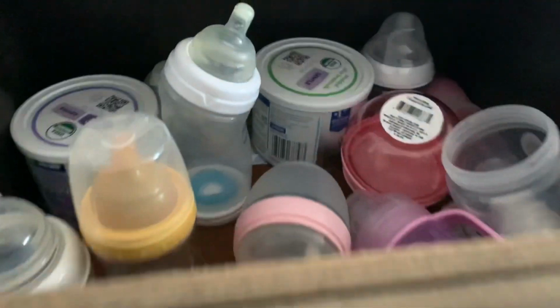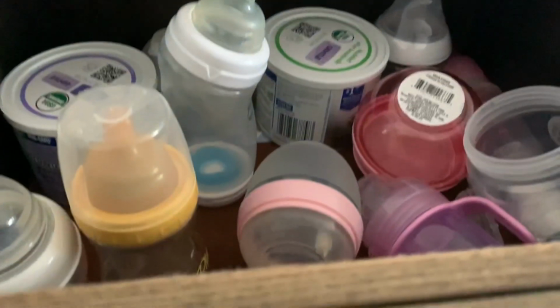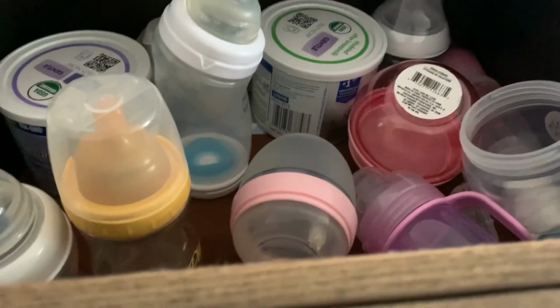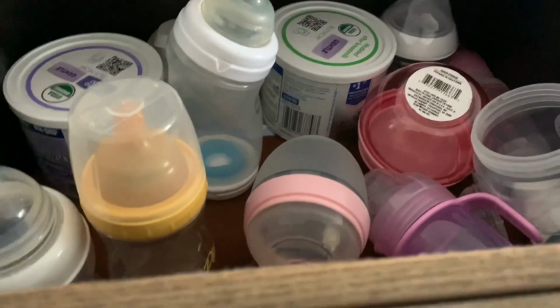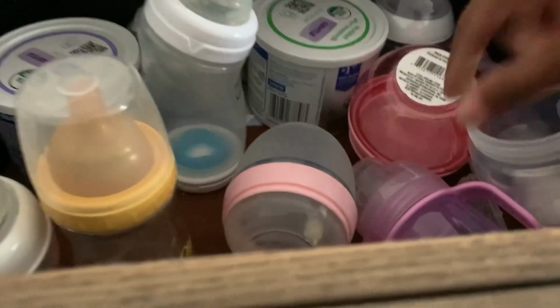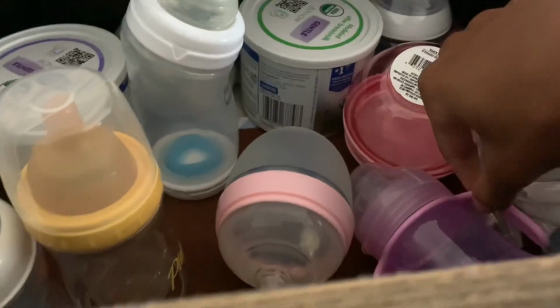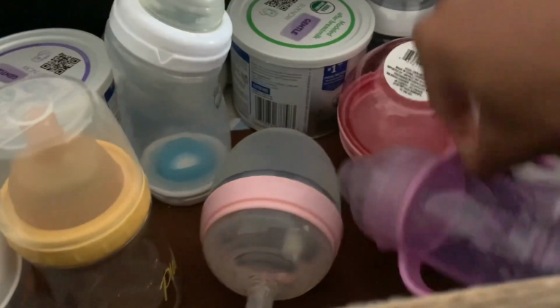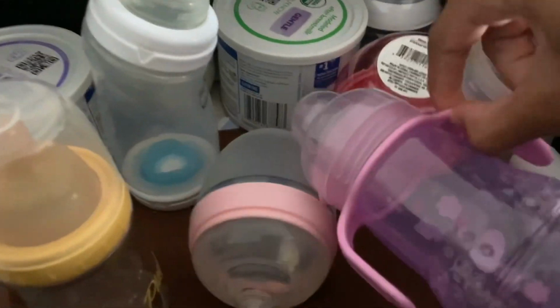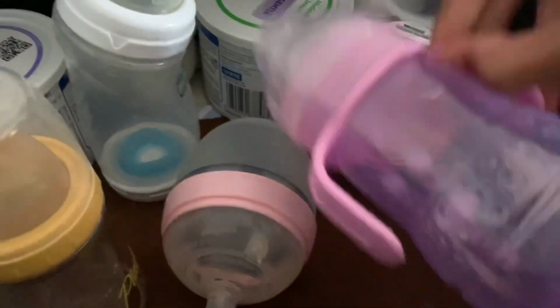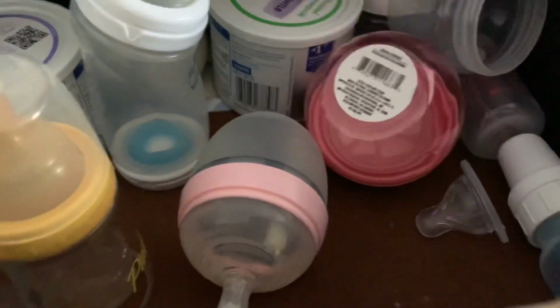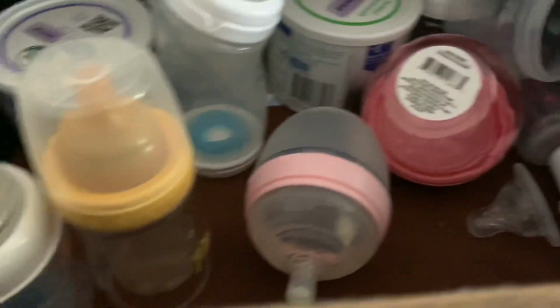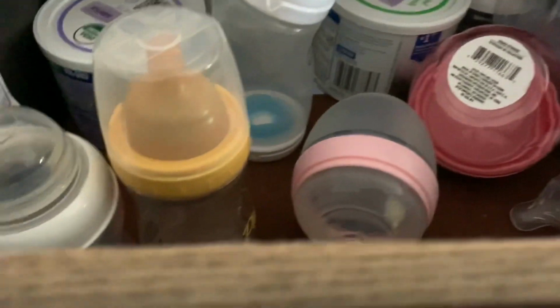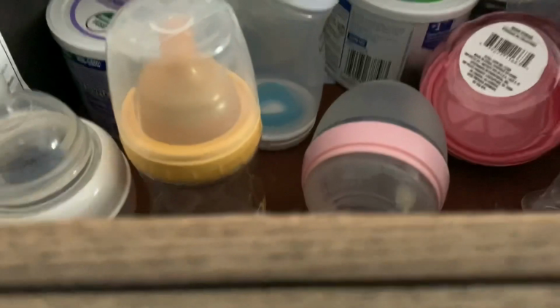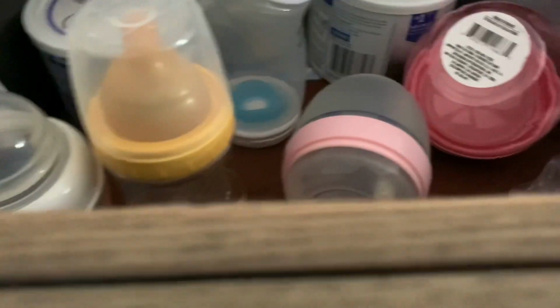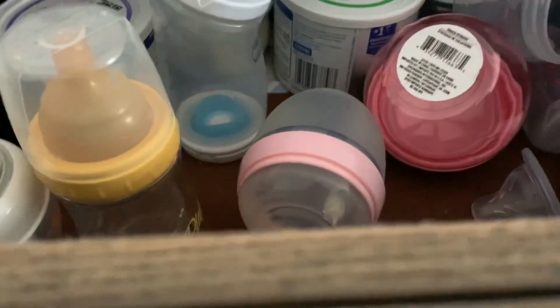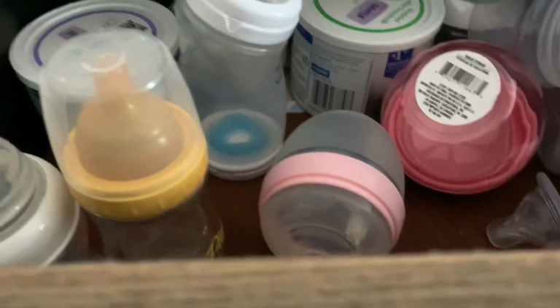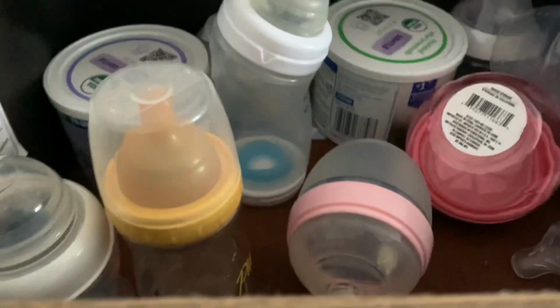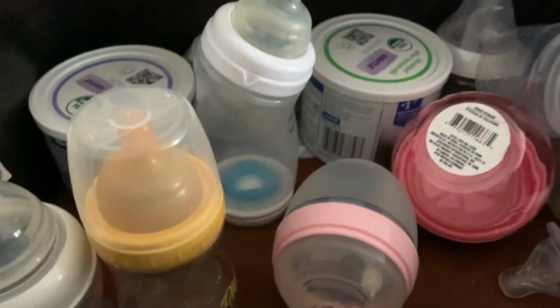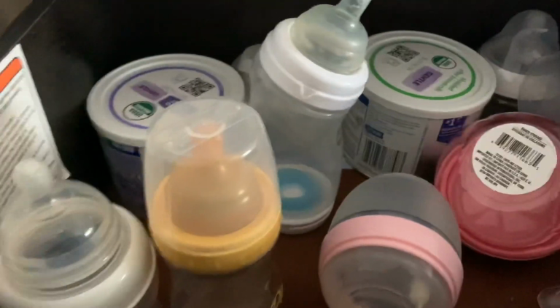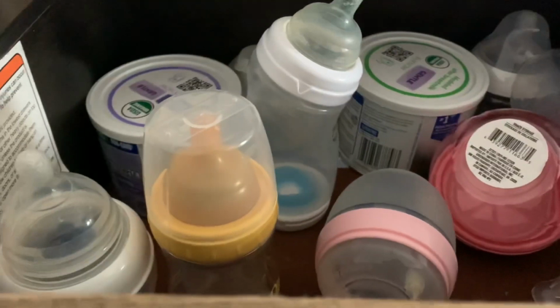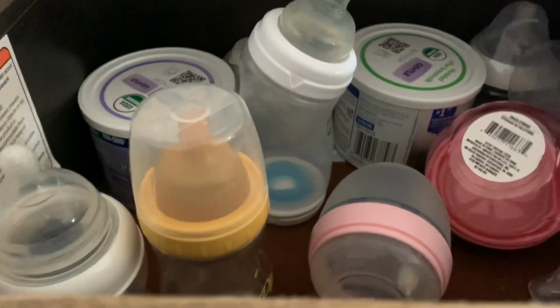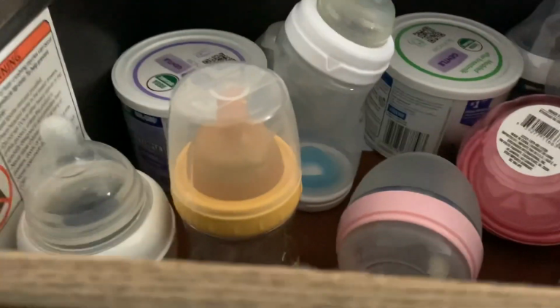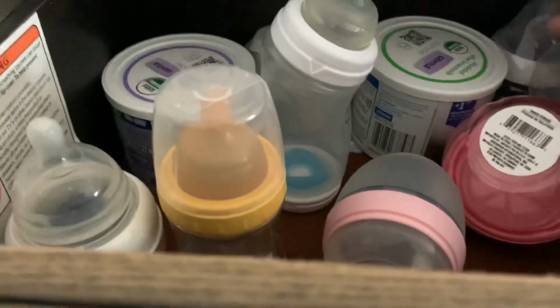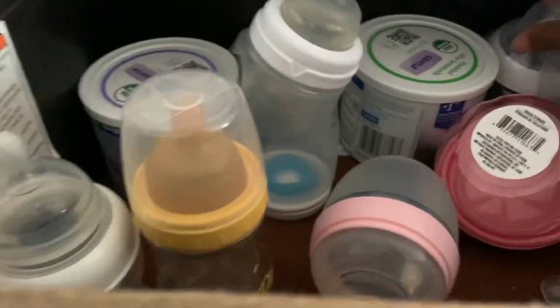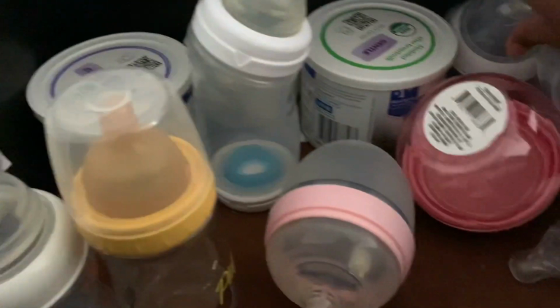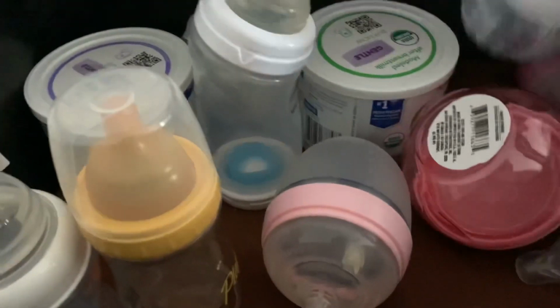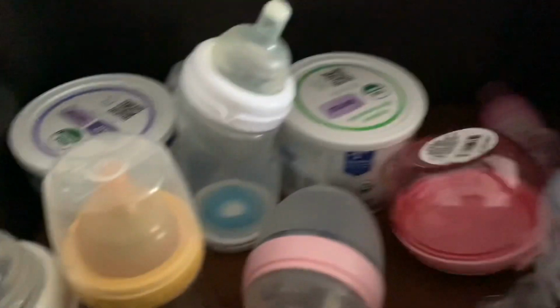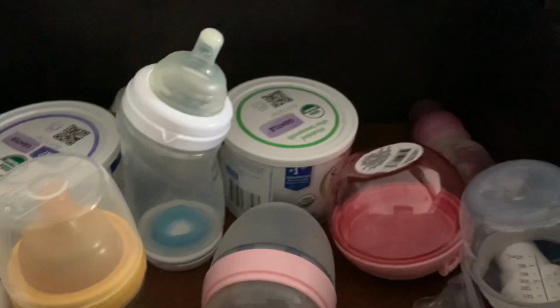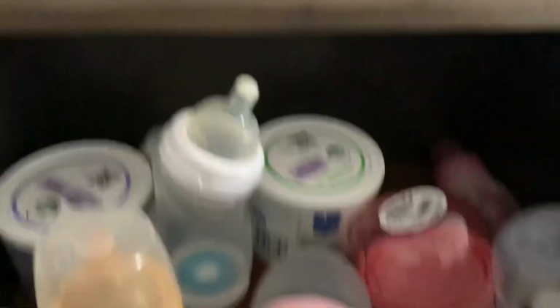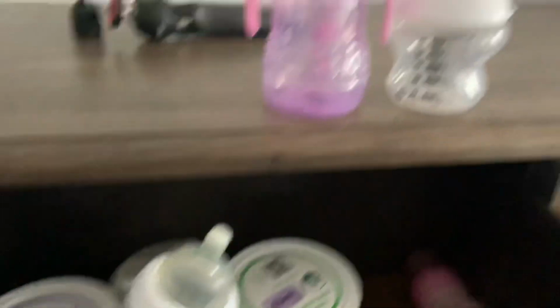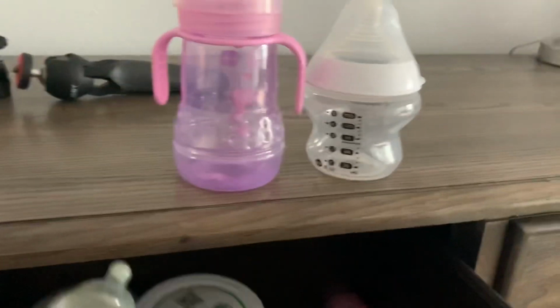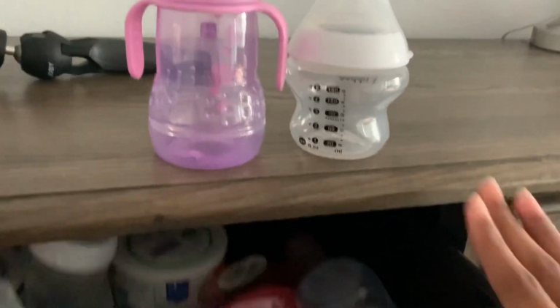First, we have to get bottles out. So she's going to use her tippy cup and he's going to use one of these bottles. Let him use the Tommy Tippy bottle.